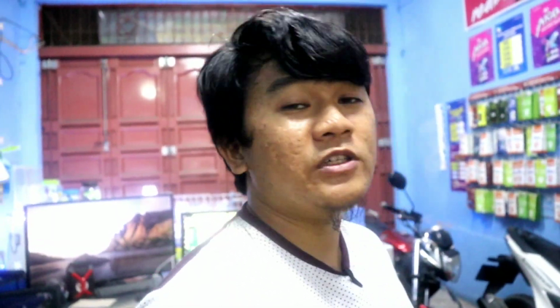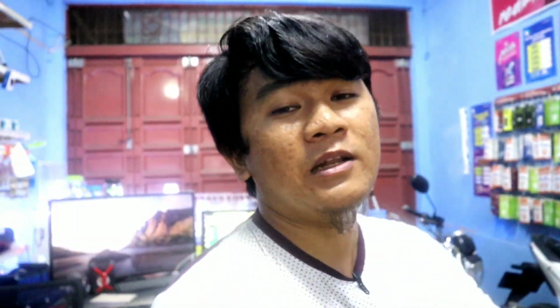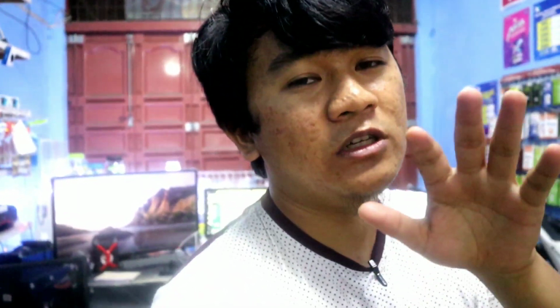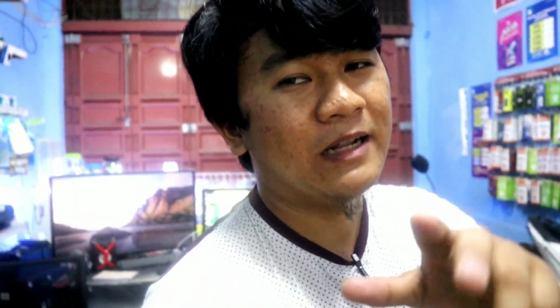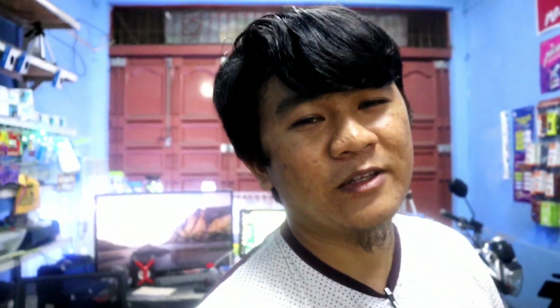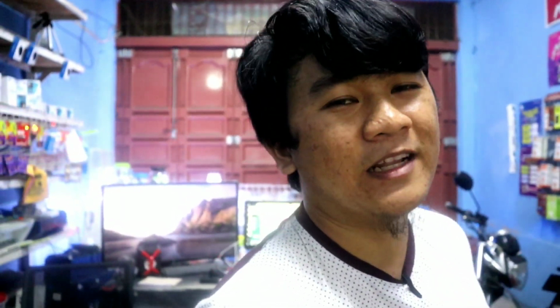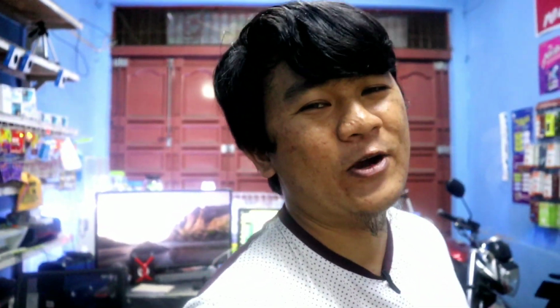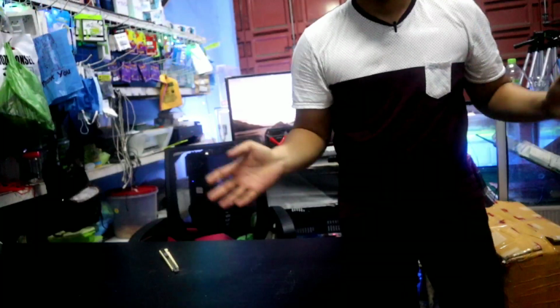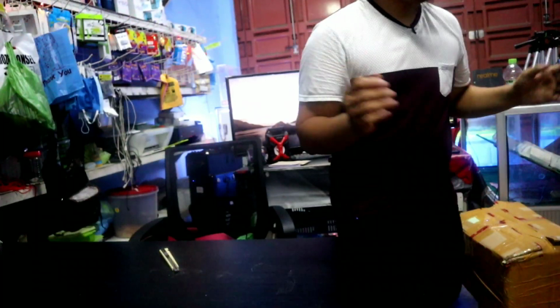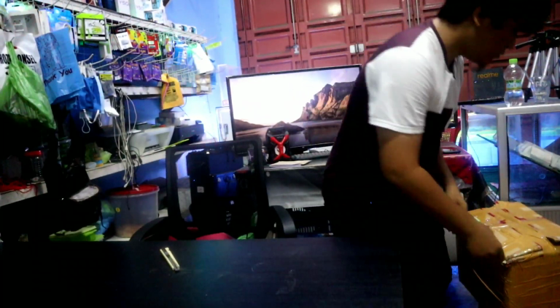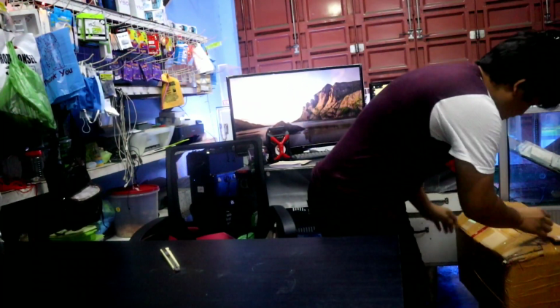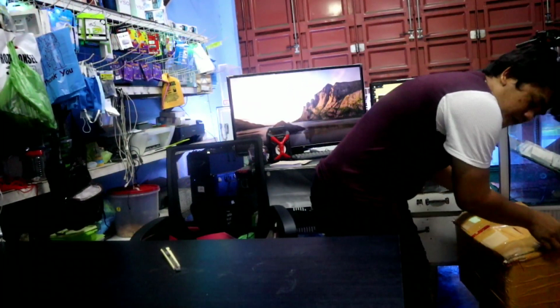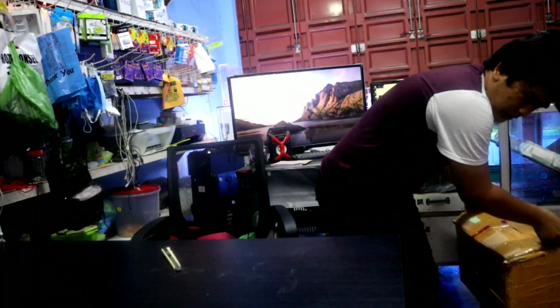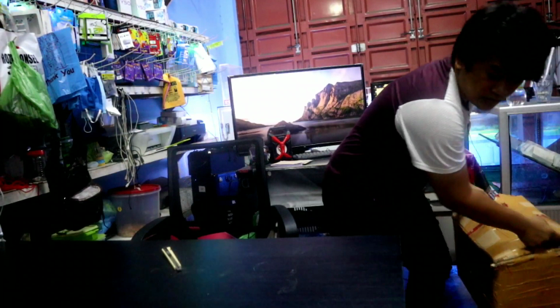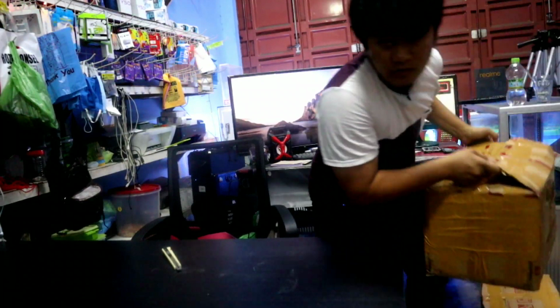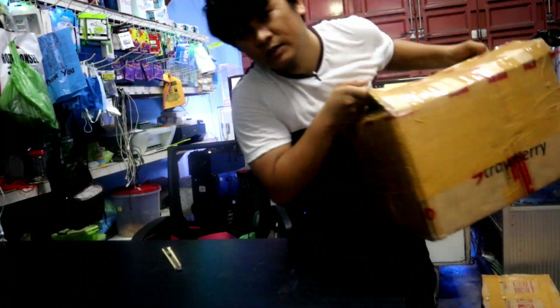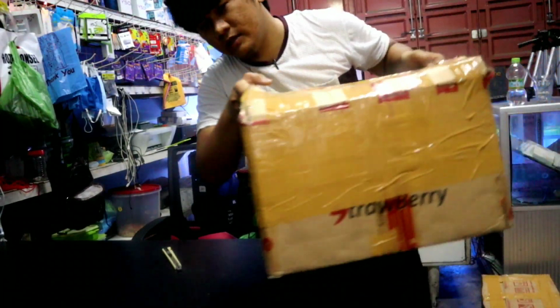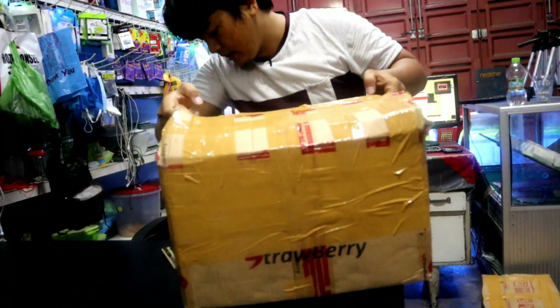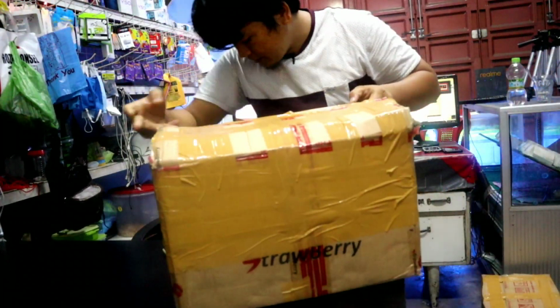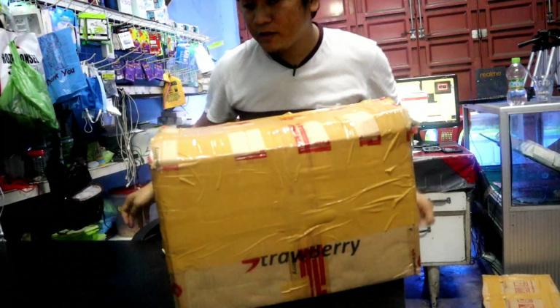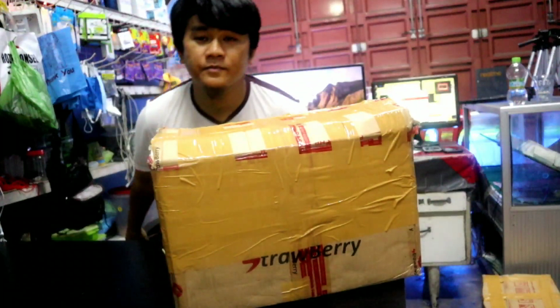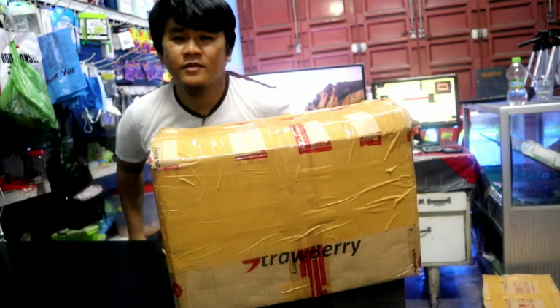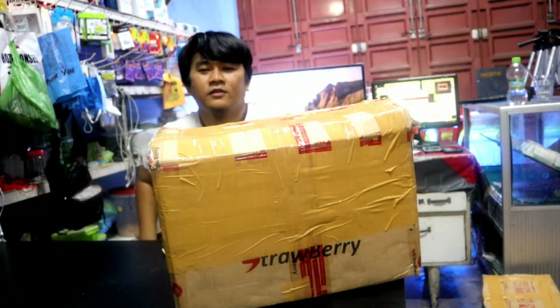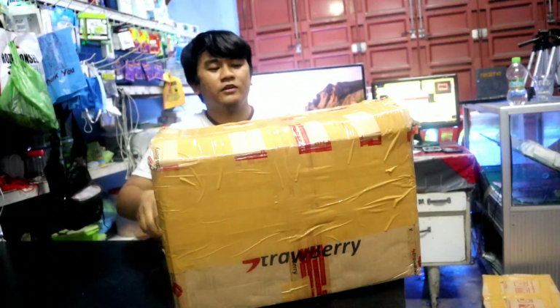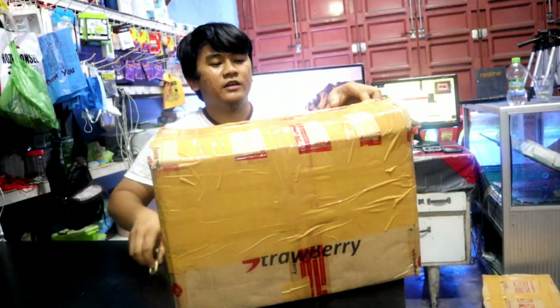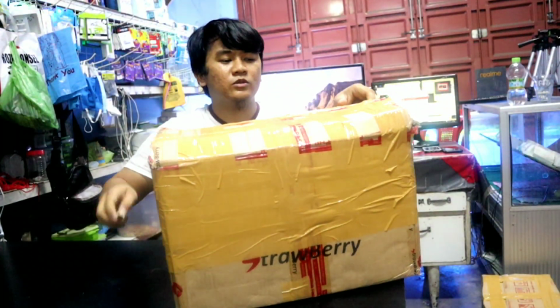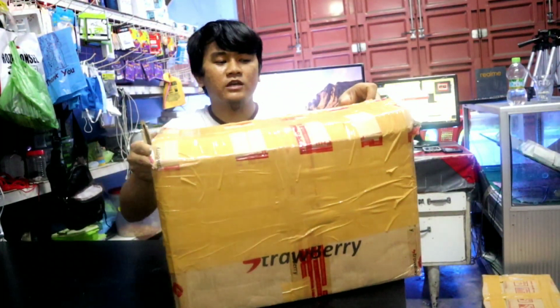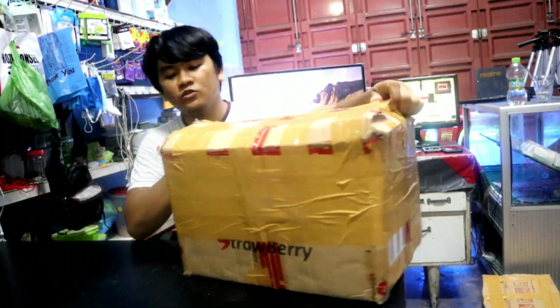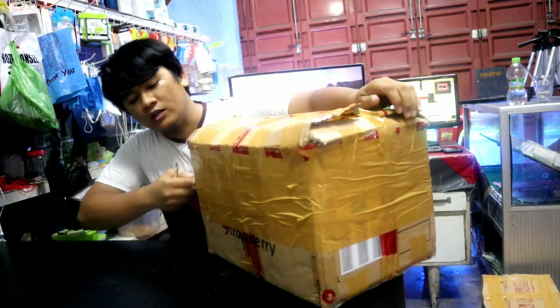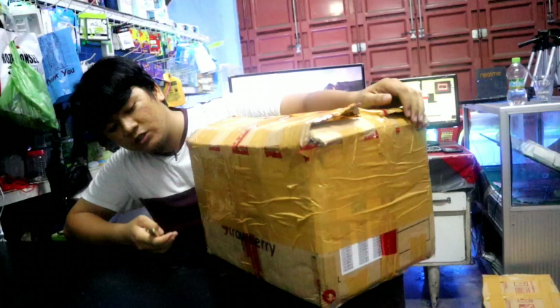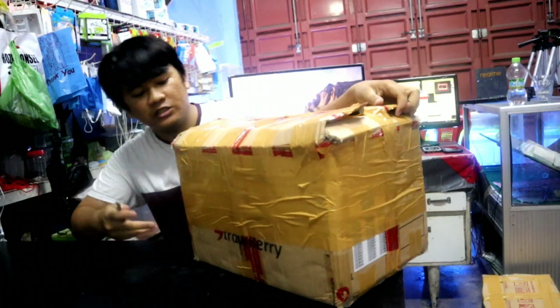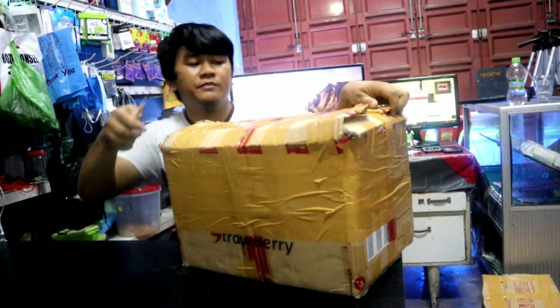Langsung saja kita unboxing barangnya, let's go. Untuk barang yang pertama, kita ada ini teman-teman, ada satu kotak, saya juga nggak tahu isinya apa.